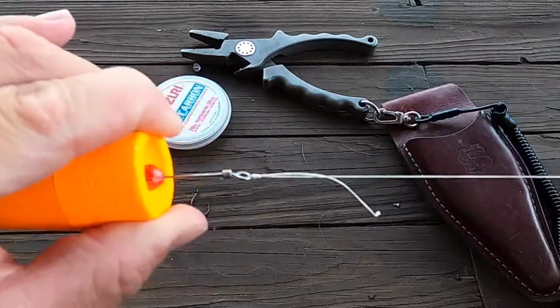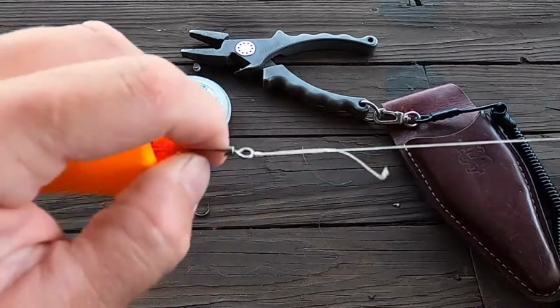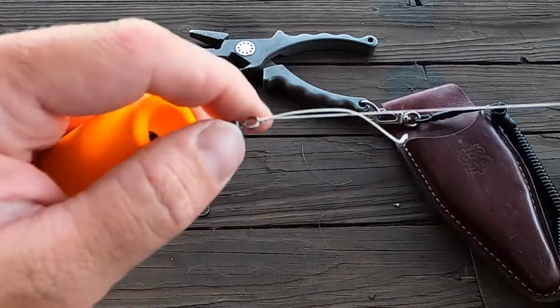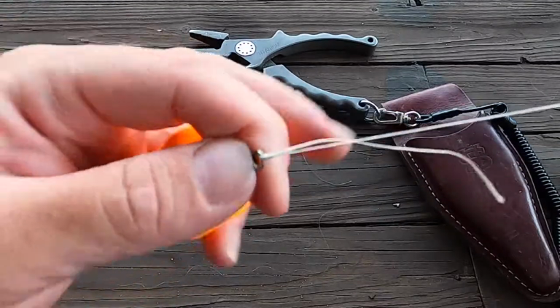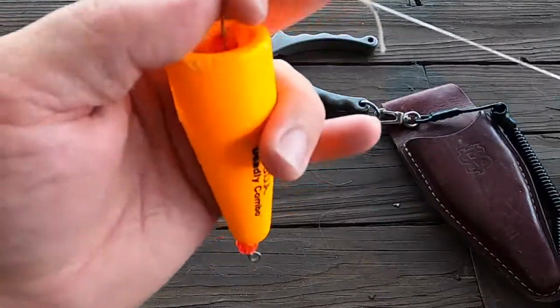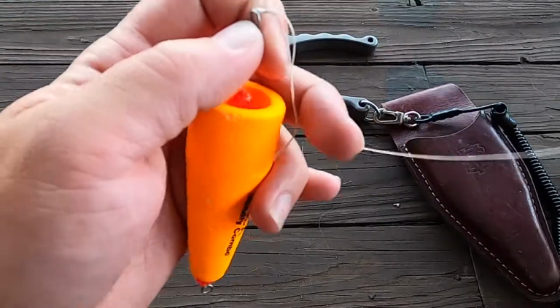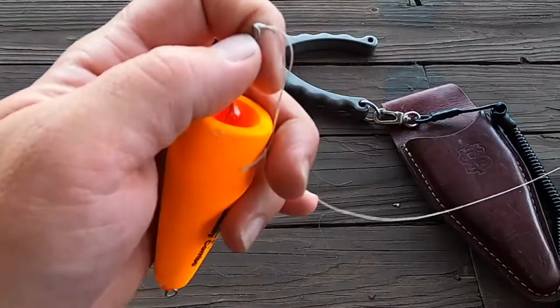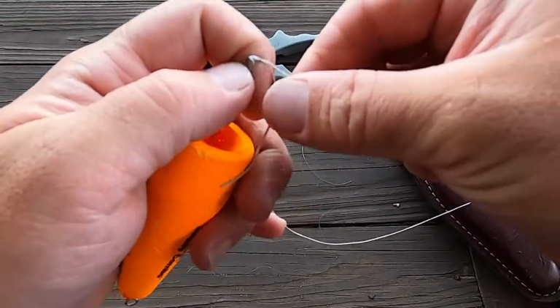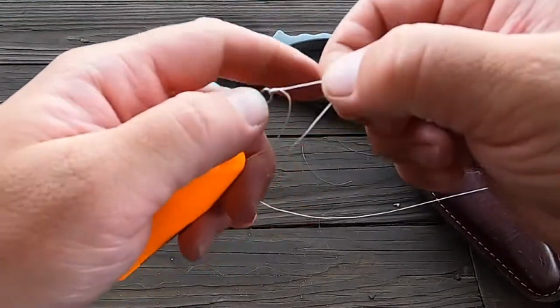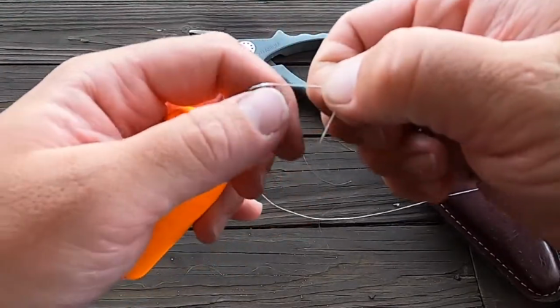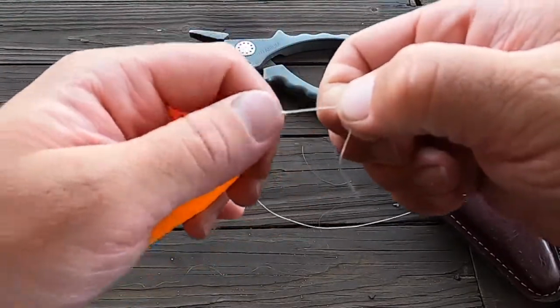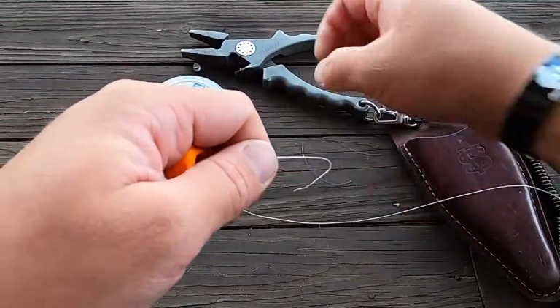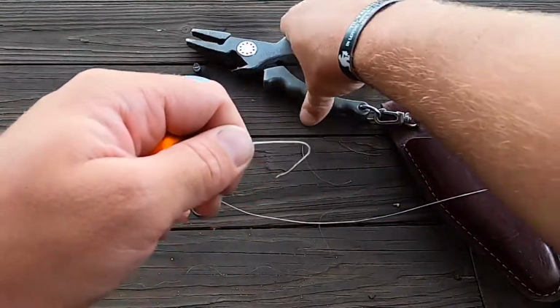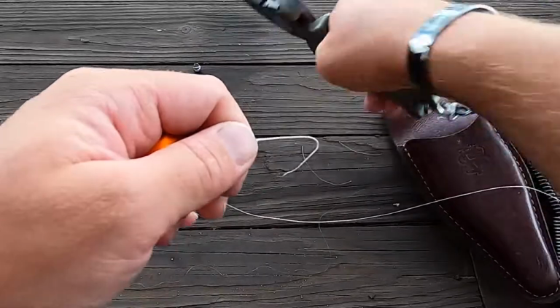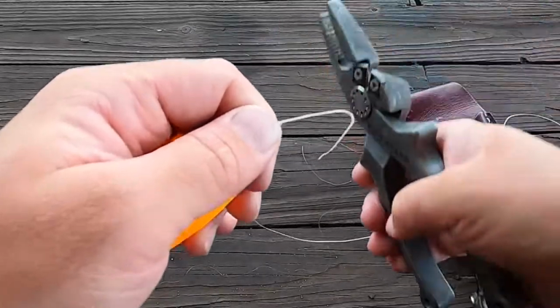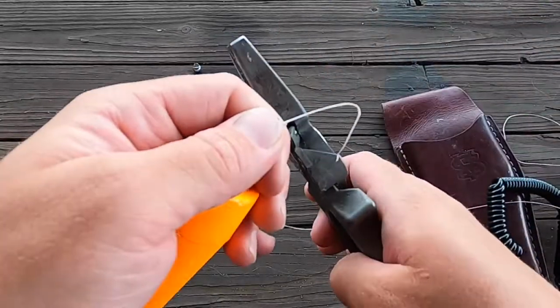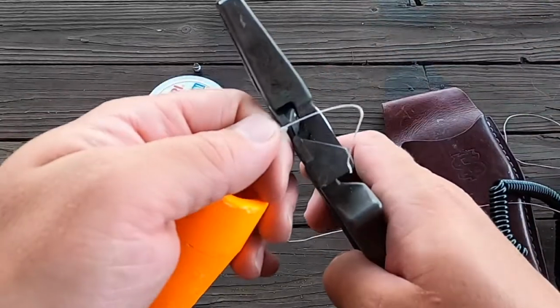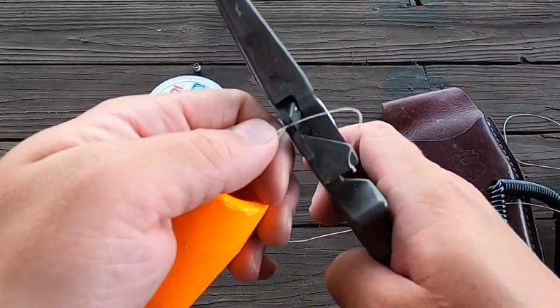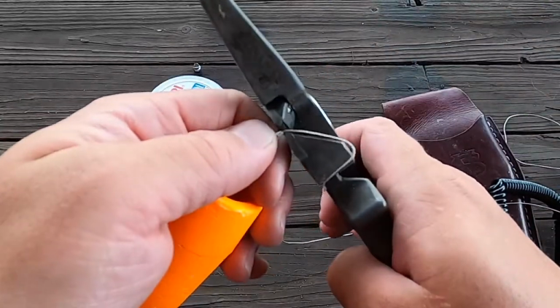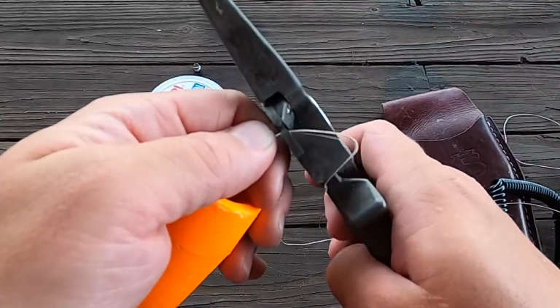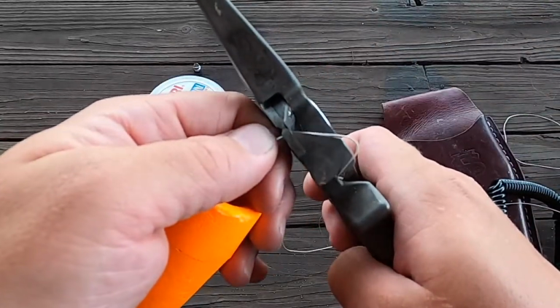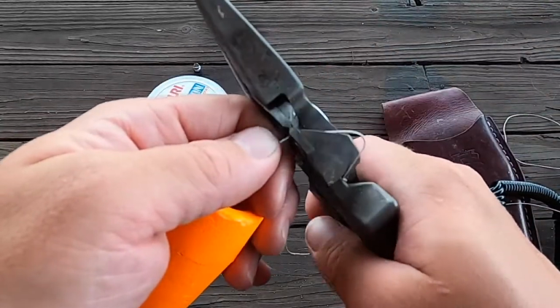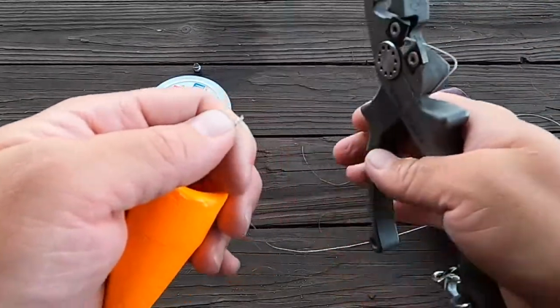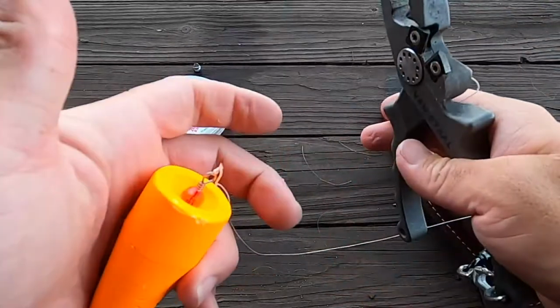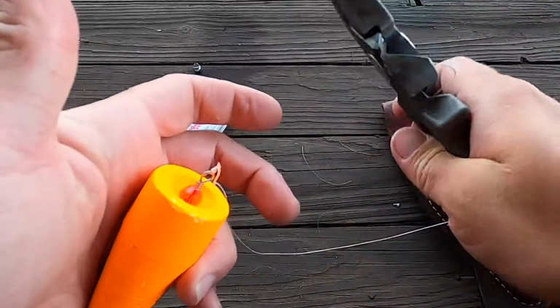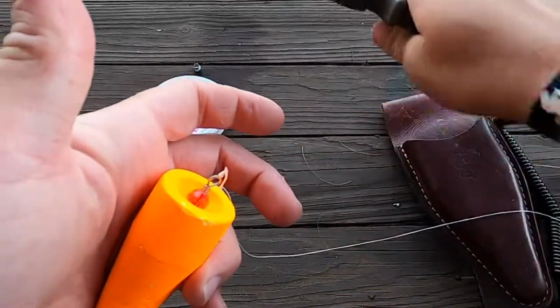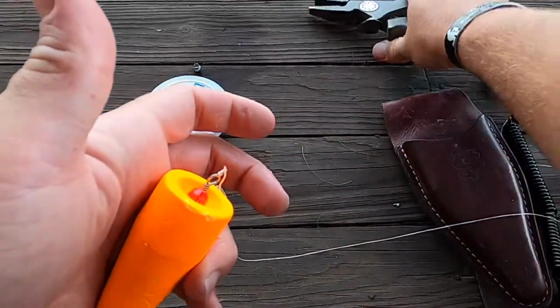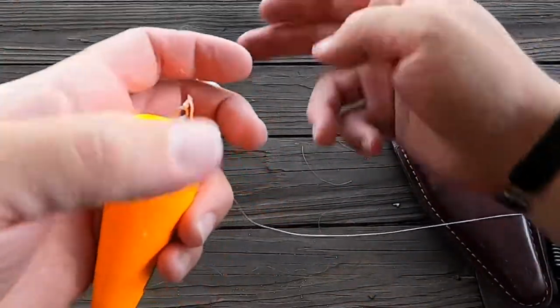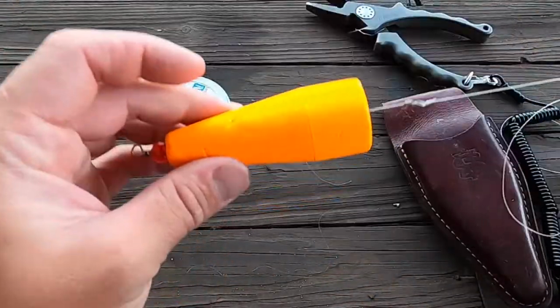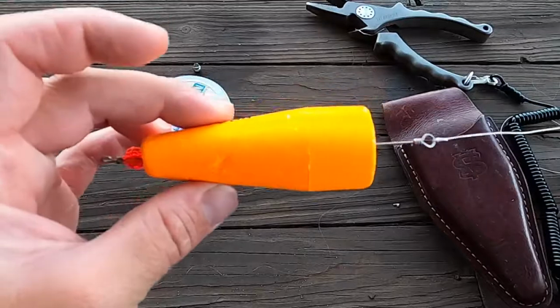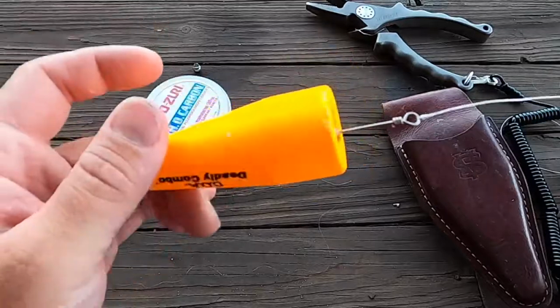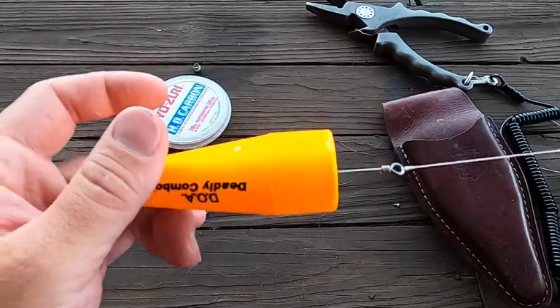Cinch it down good. Then you'll take a pair of sharp clippers and clip that tag end off. And there you go.